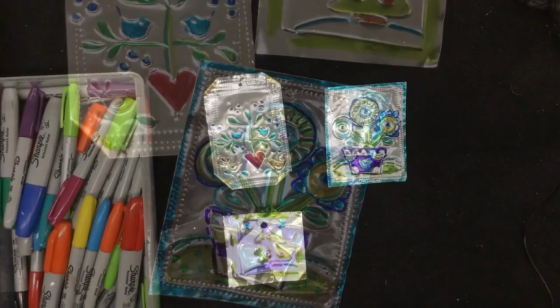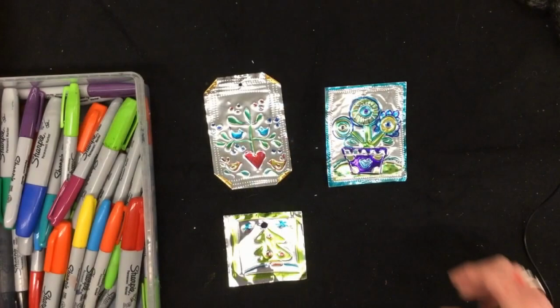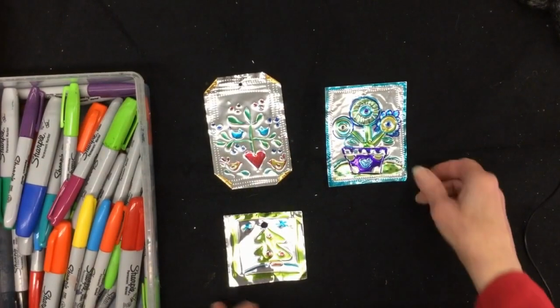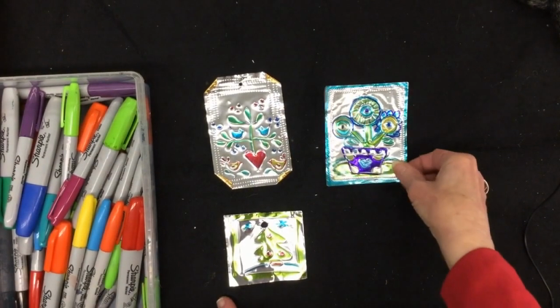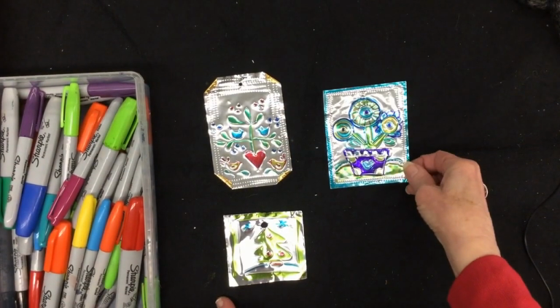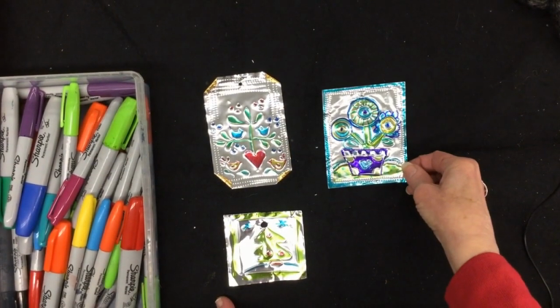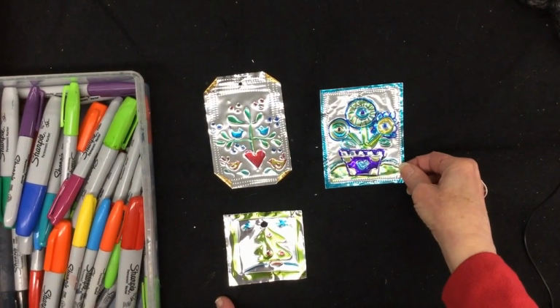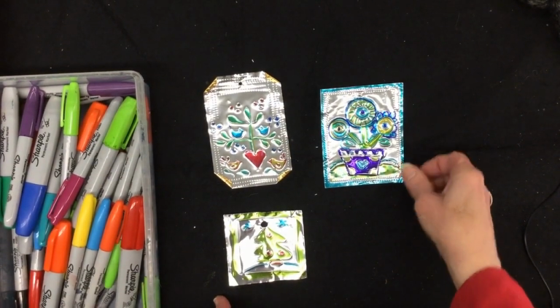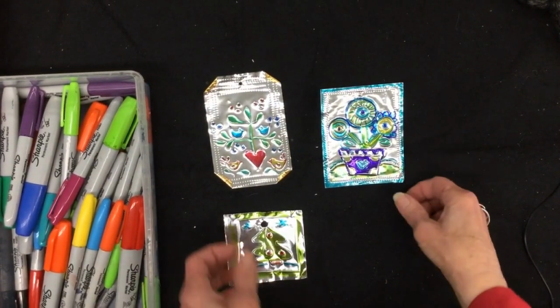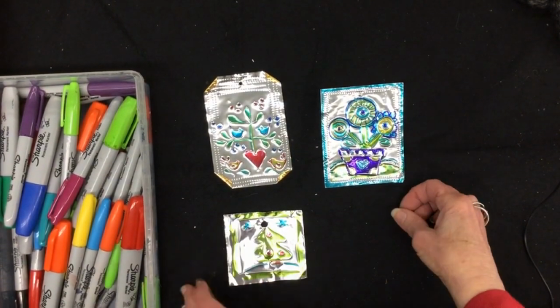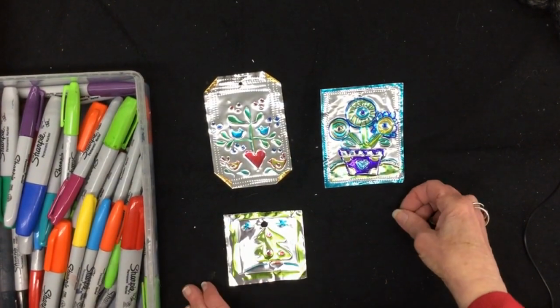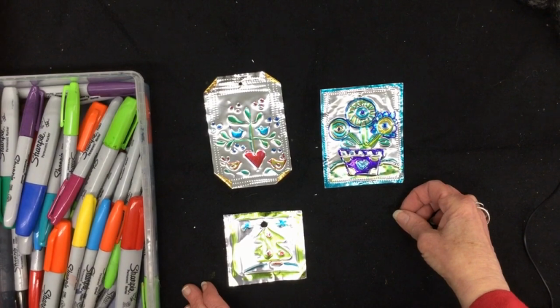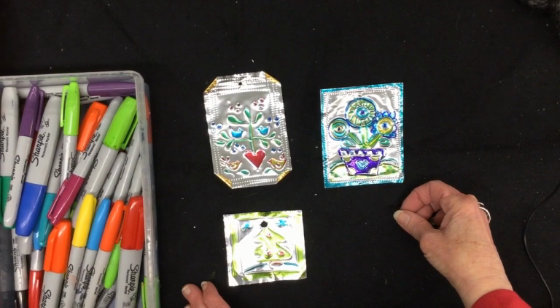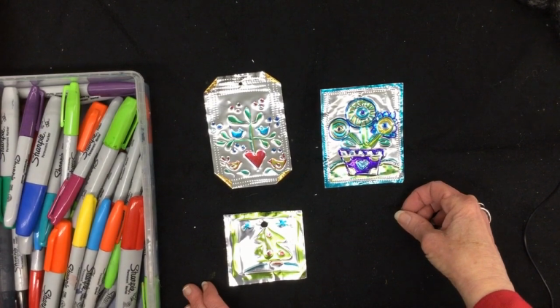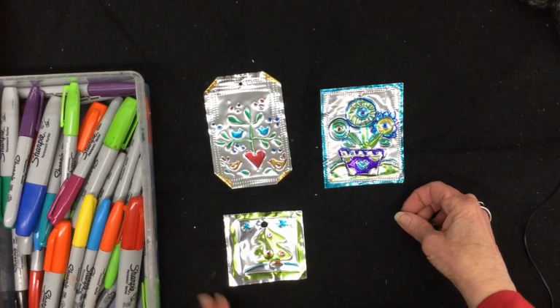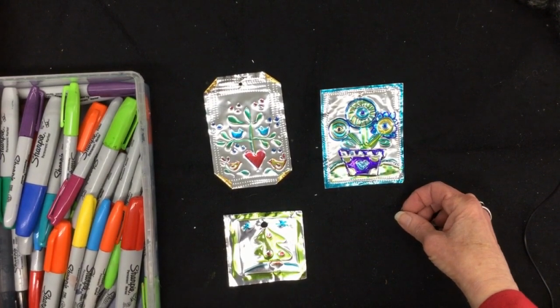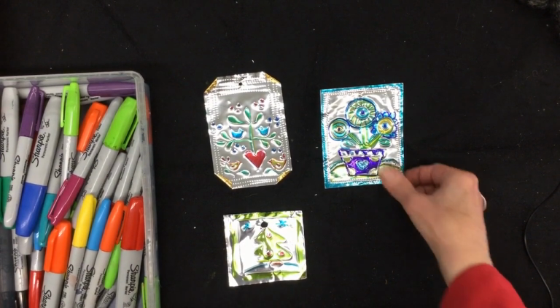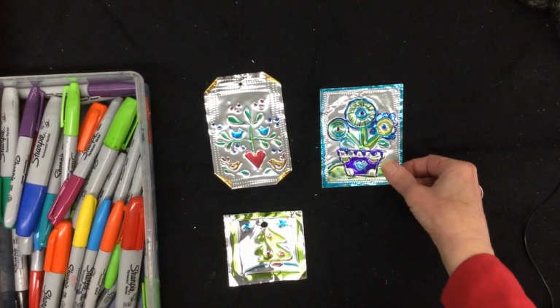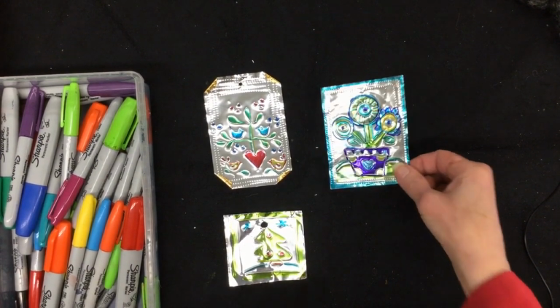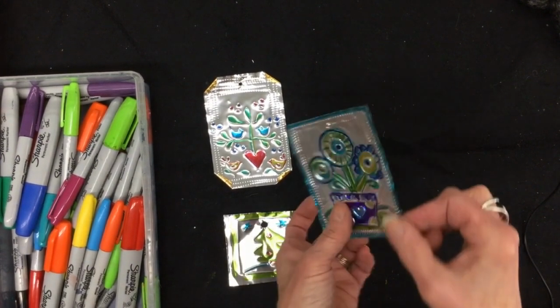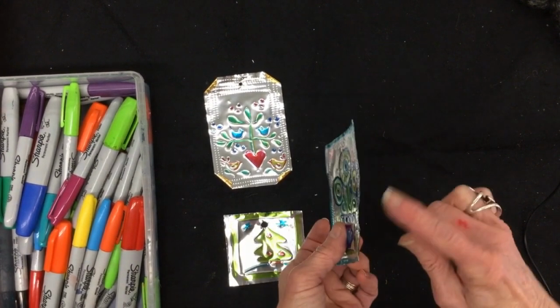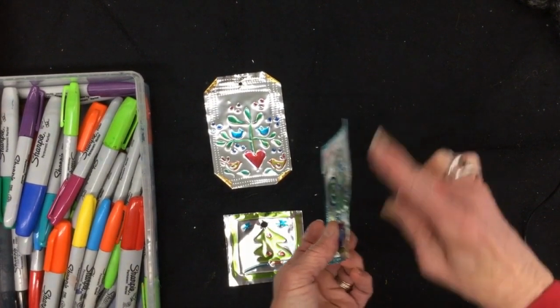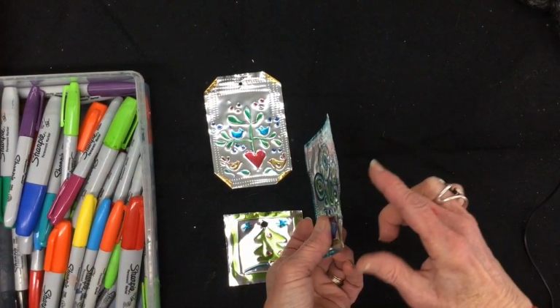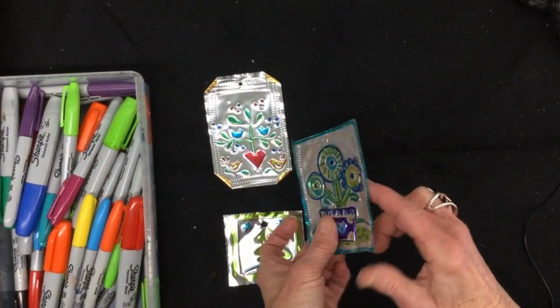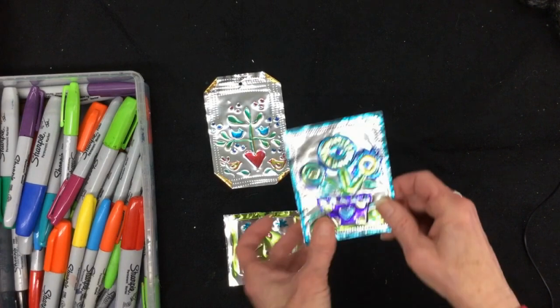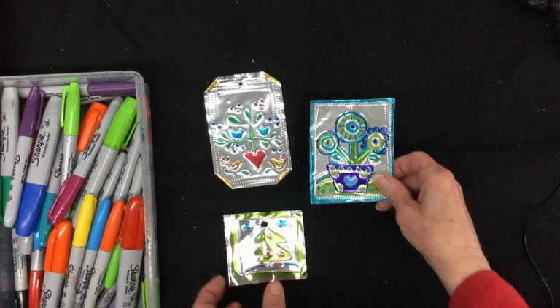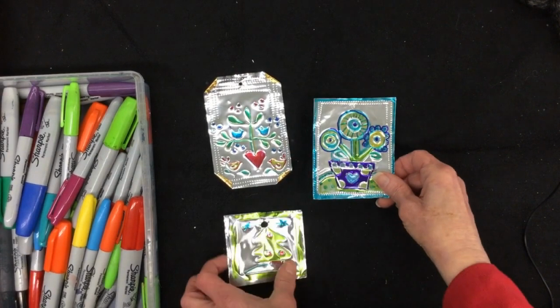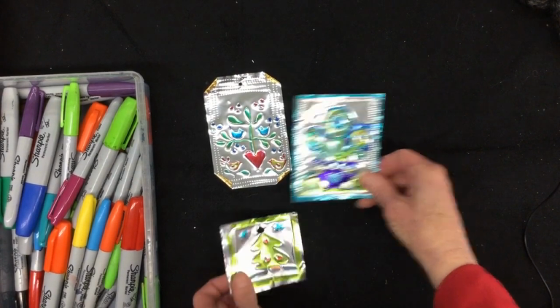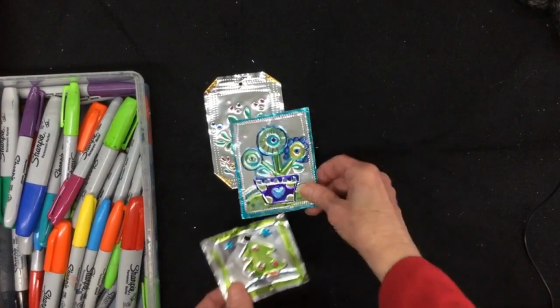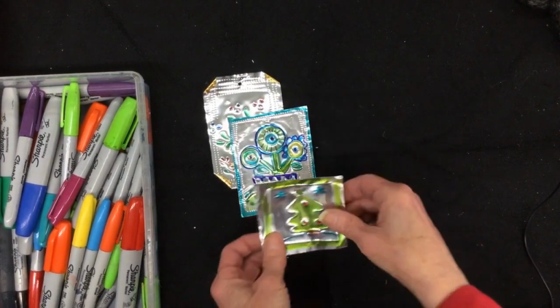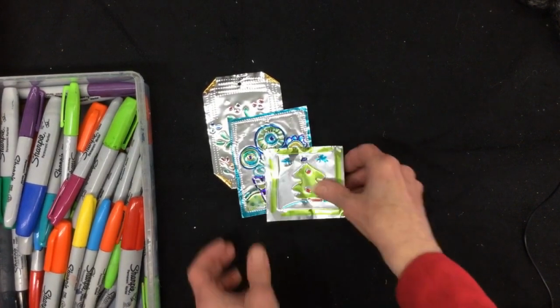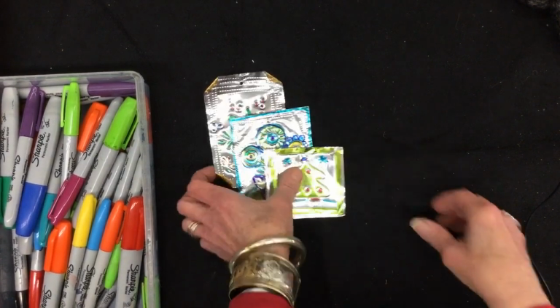We have been making these ornaments for years at Floodbrook and we love doing it. The one thing you have to be careful of are the sharp edges, so pay attention — don't hurt yourself.